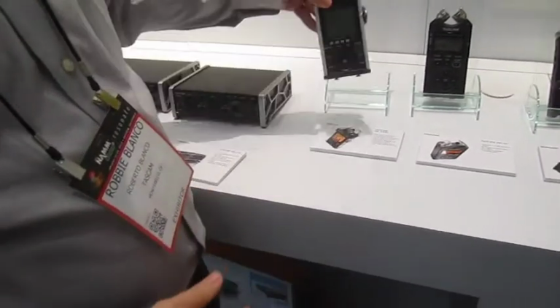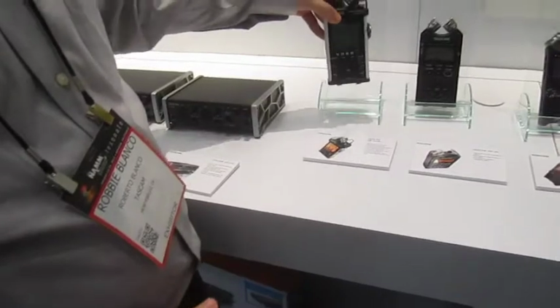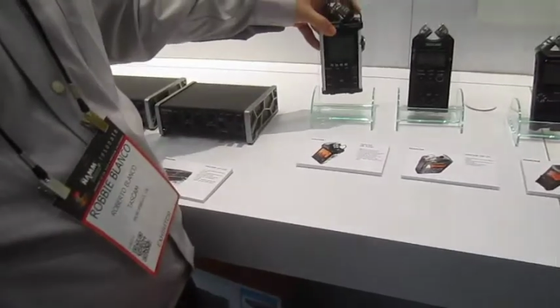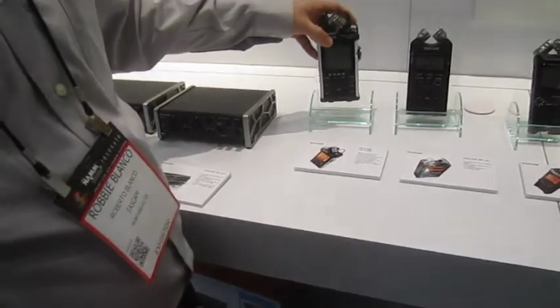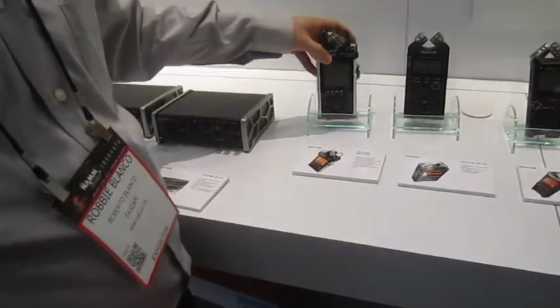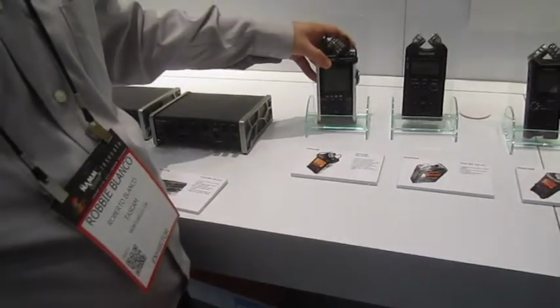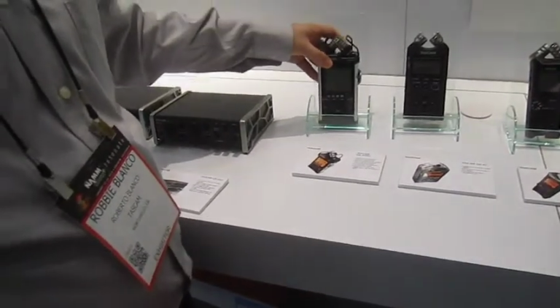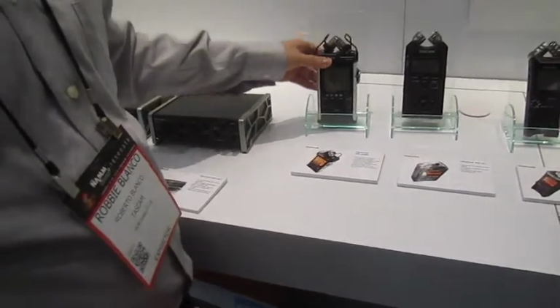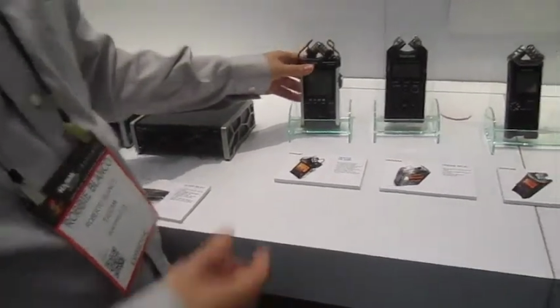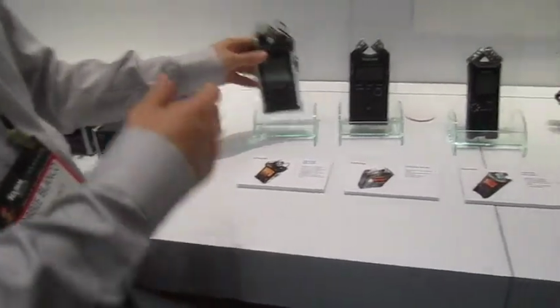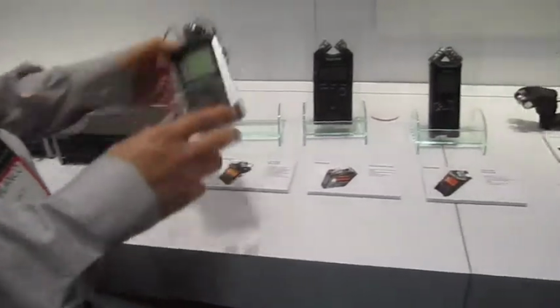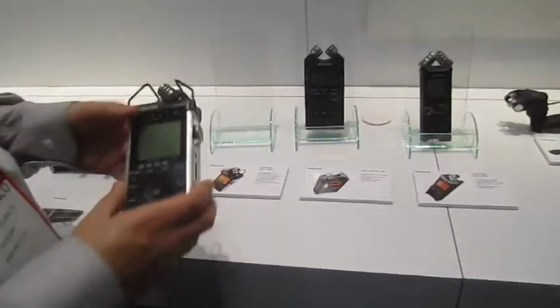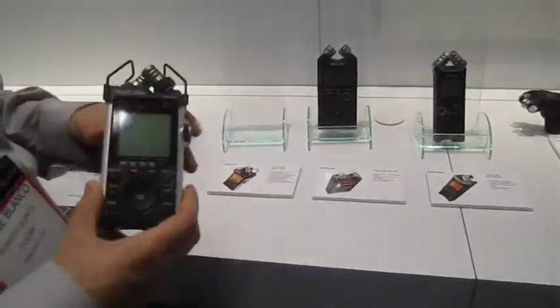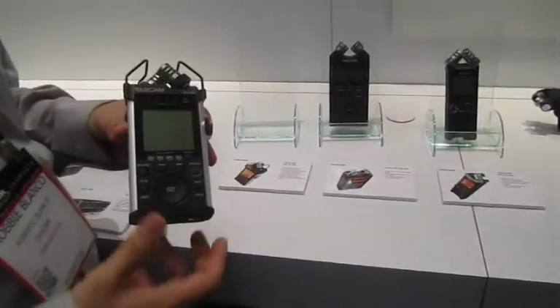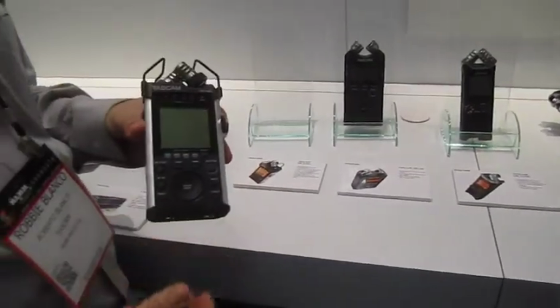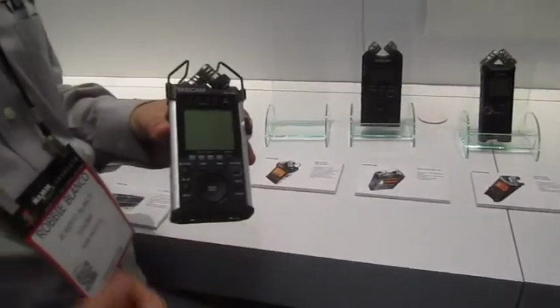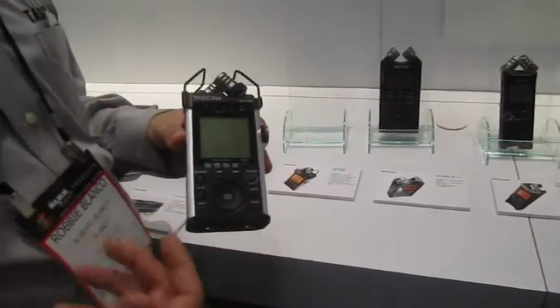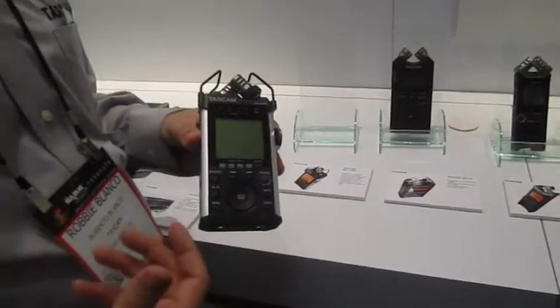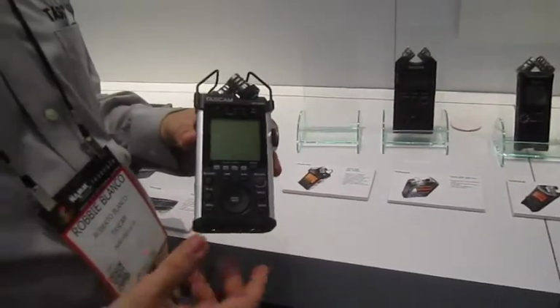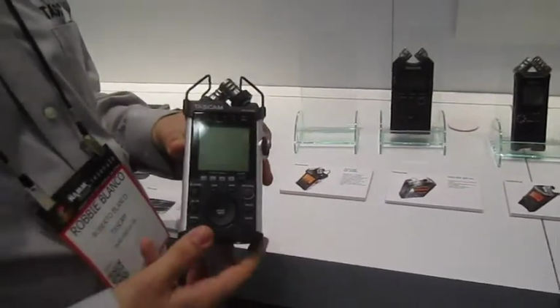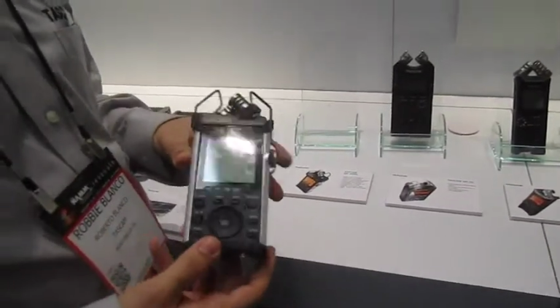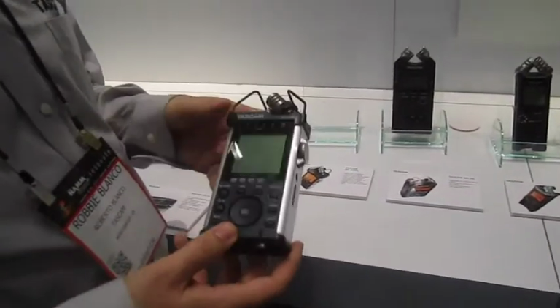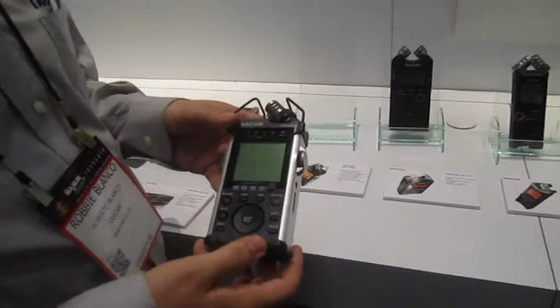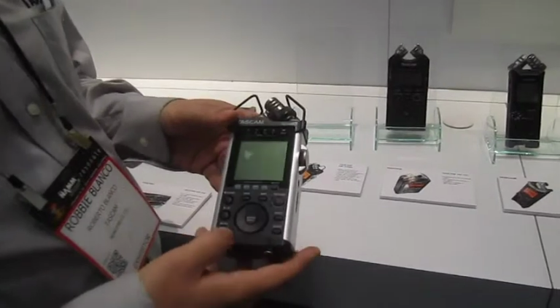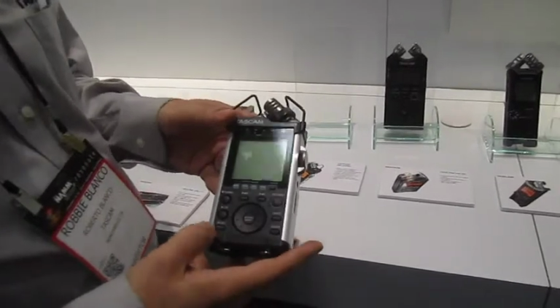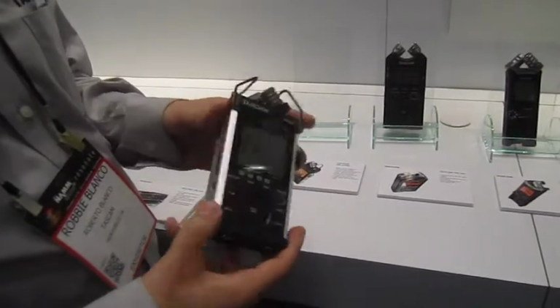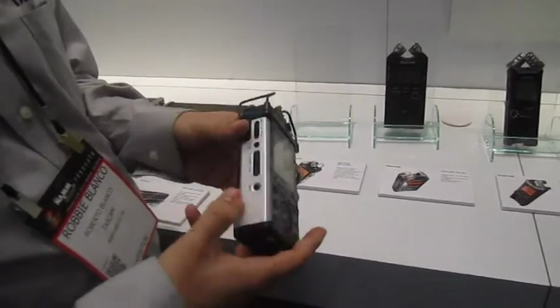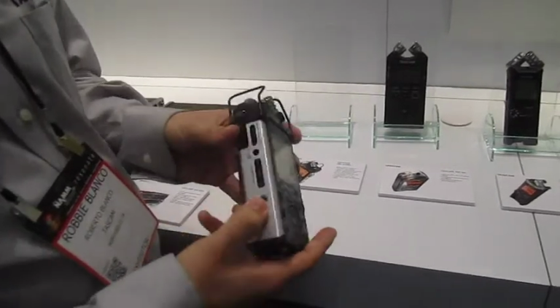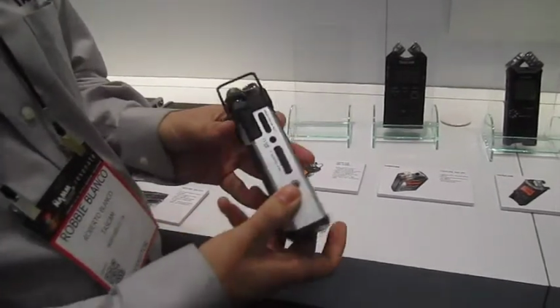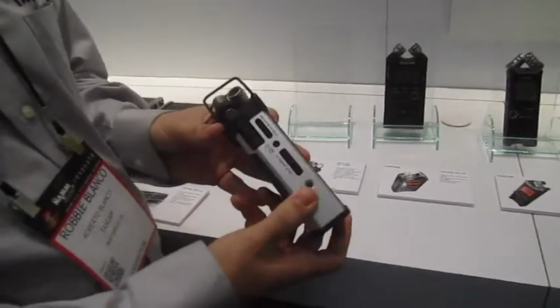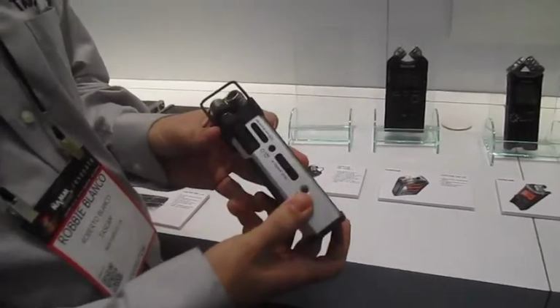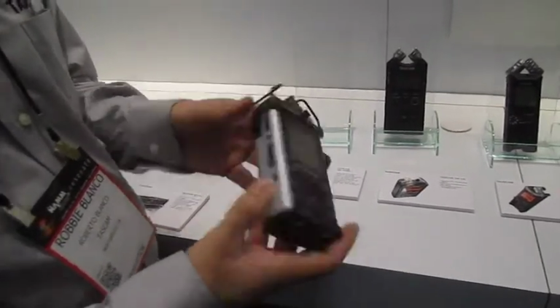Is it via Bluetooth? No, it creates its own Wi-Fi network. Oh, it's Wi-Fi — you do it through Wi-Fi. So yeah, you create your own Wi-Fi network.